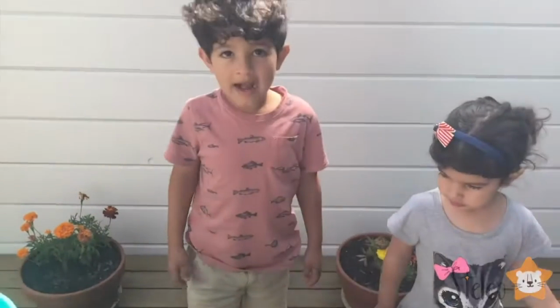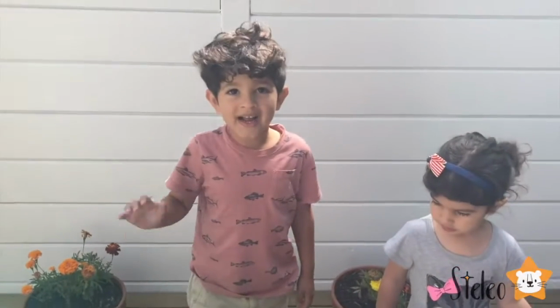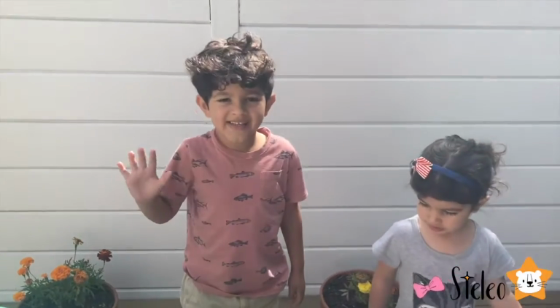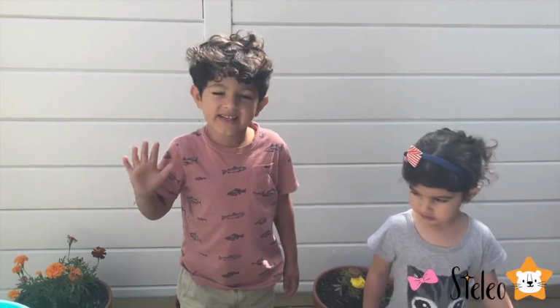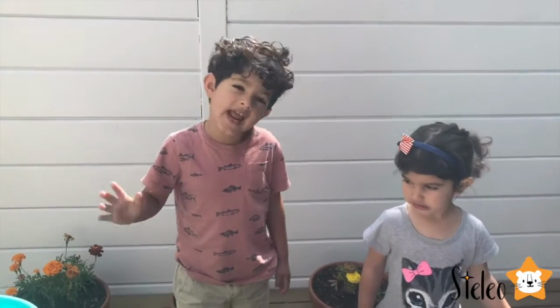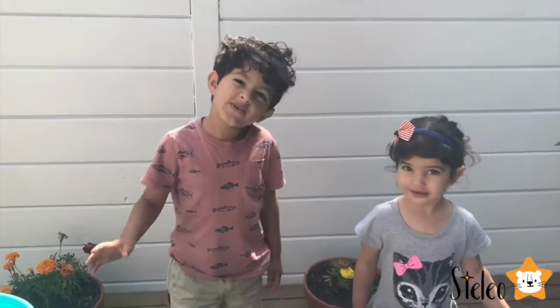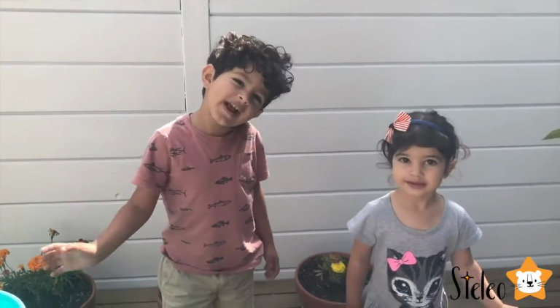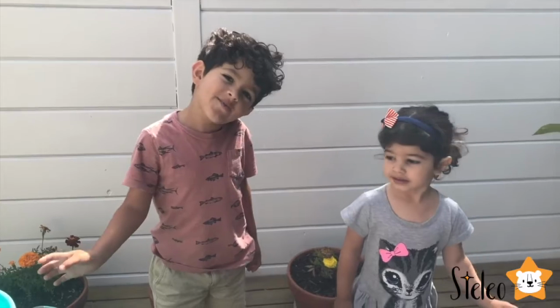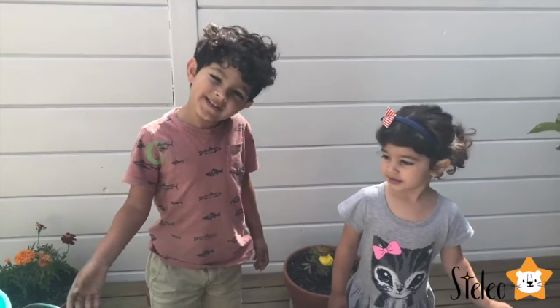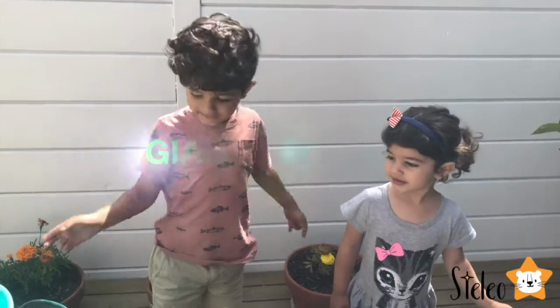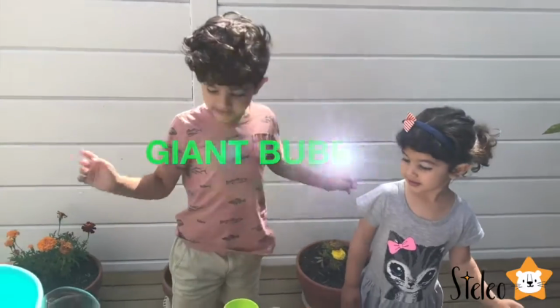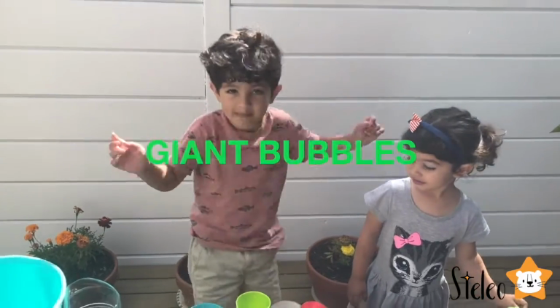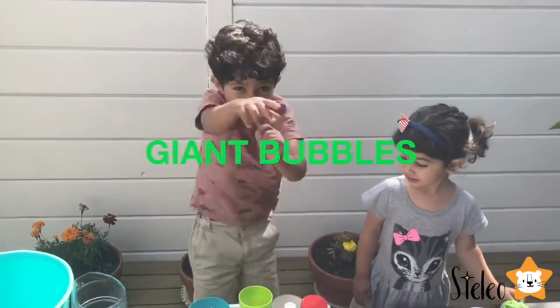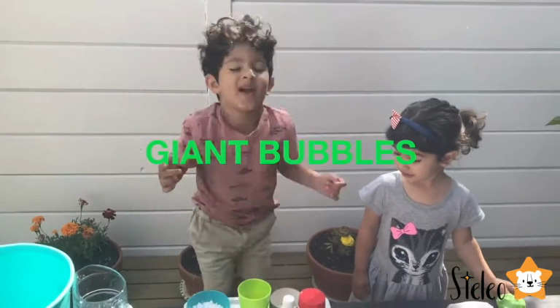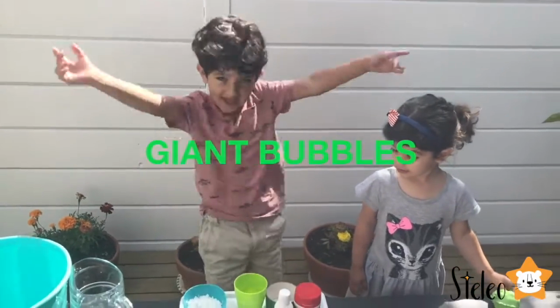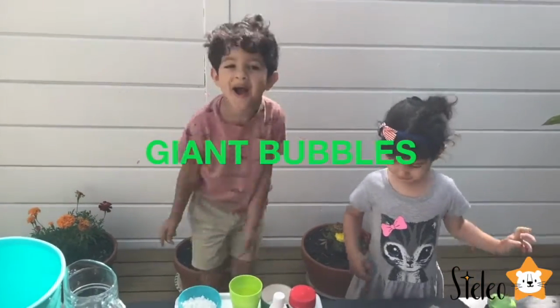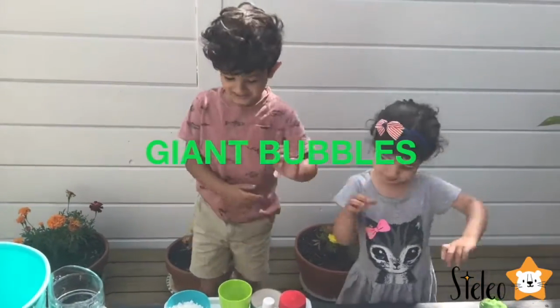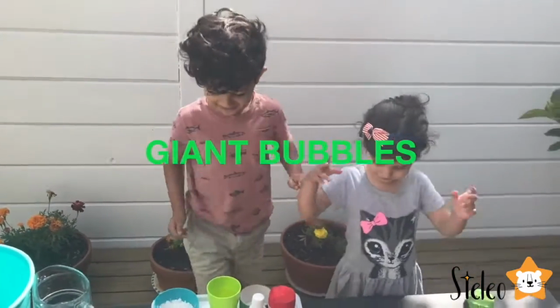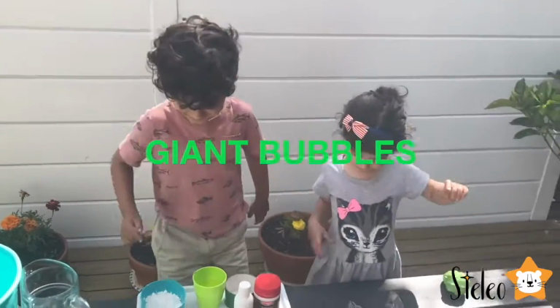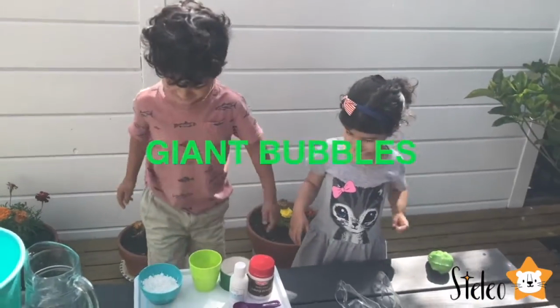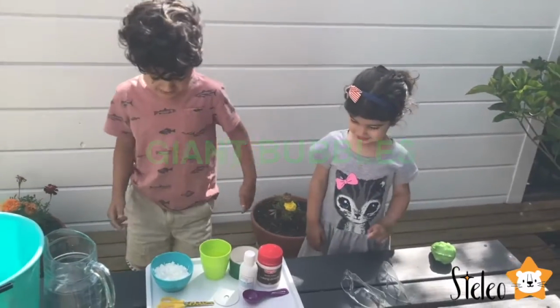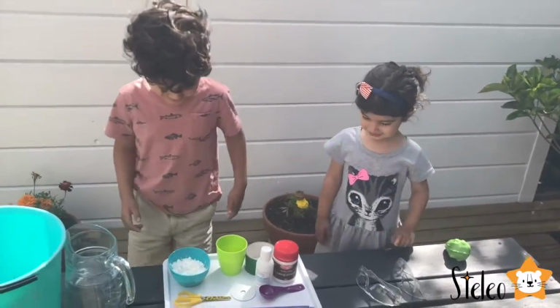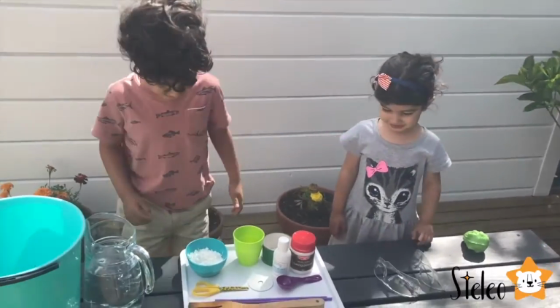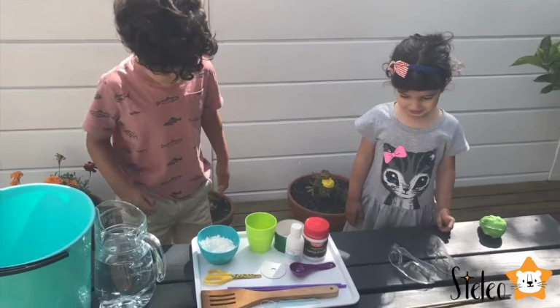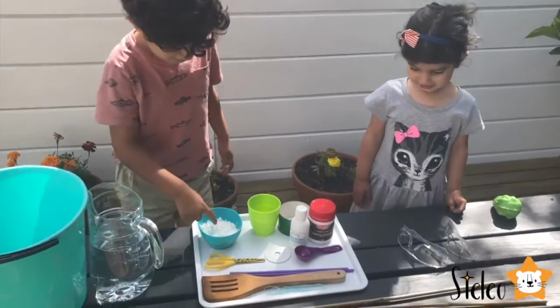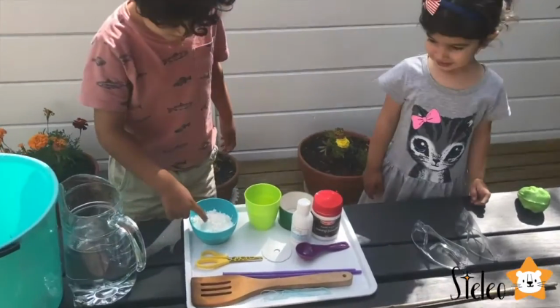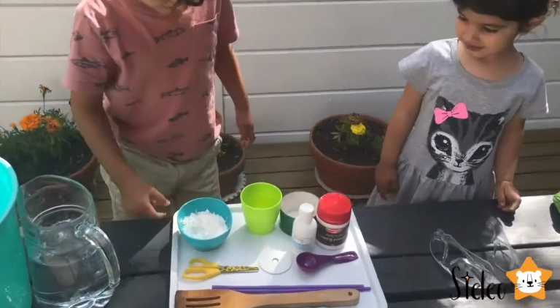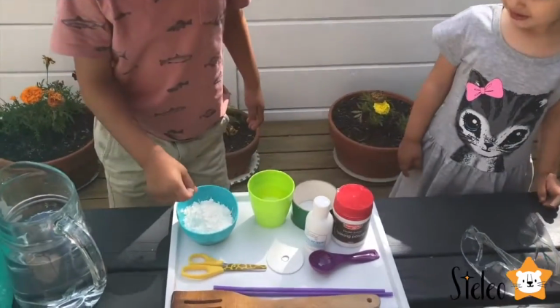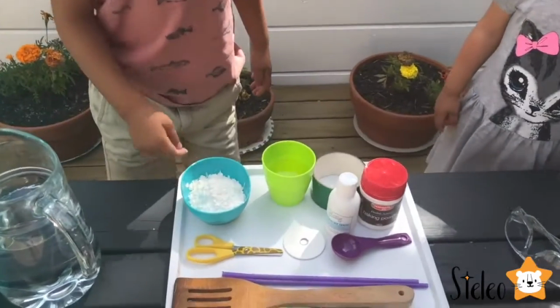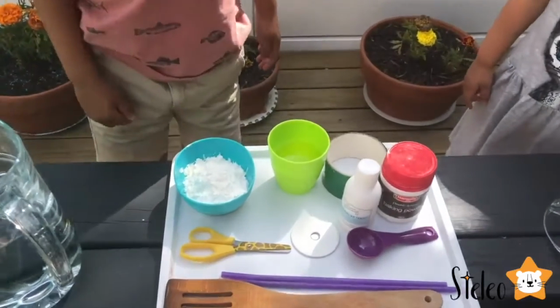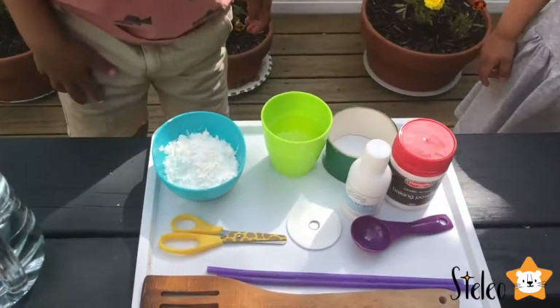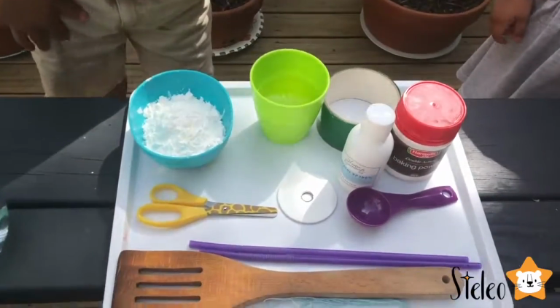Hi guys, today we are going to make giant bubbles. Yes, we are going to make giant bubbles. These are the ingredients we have.